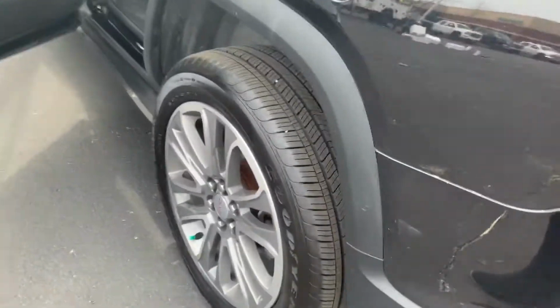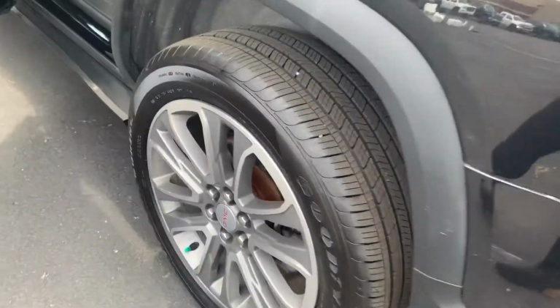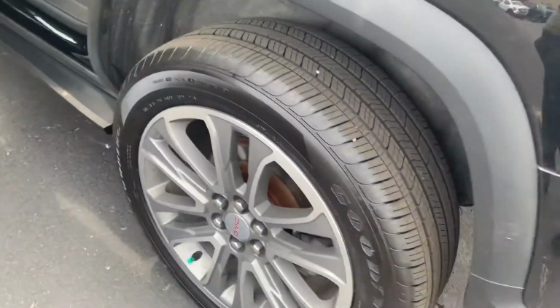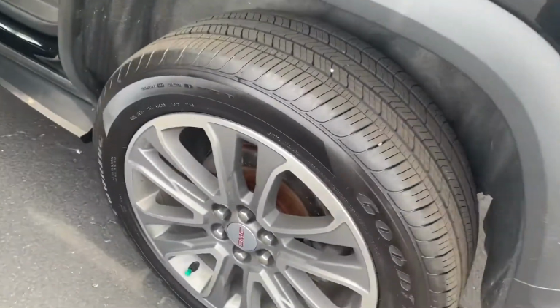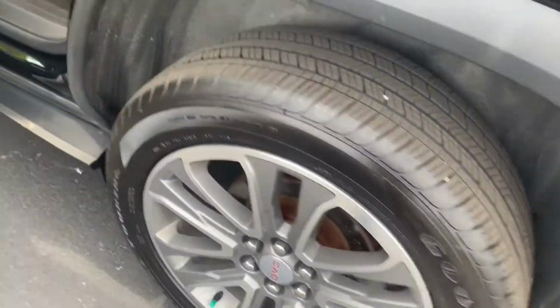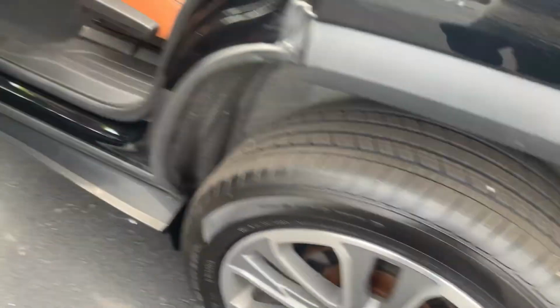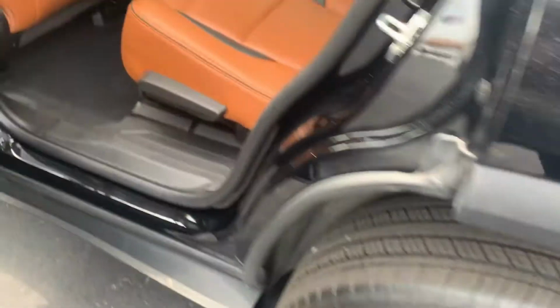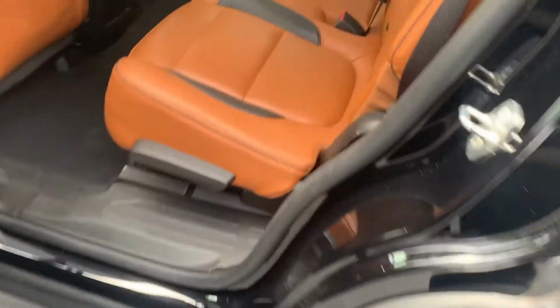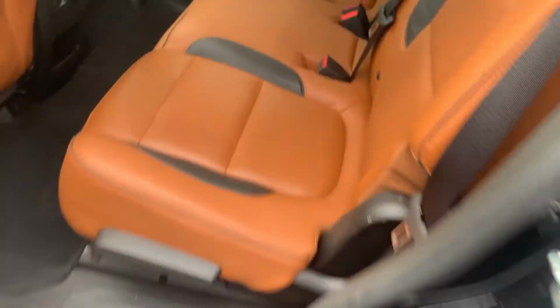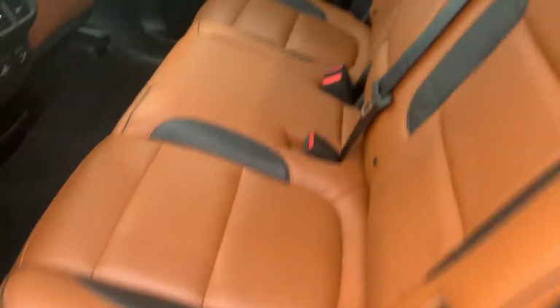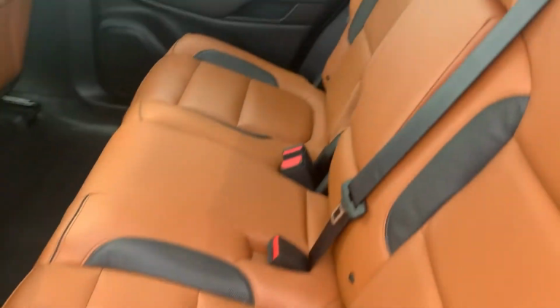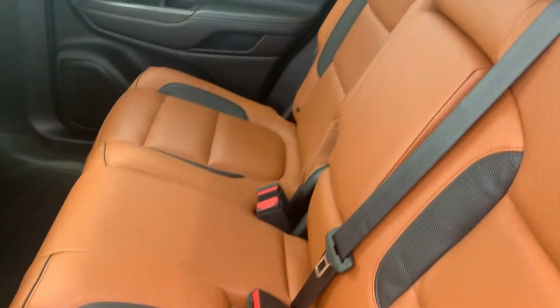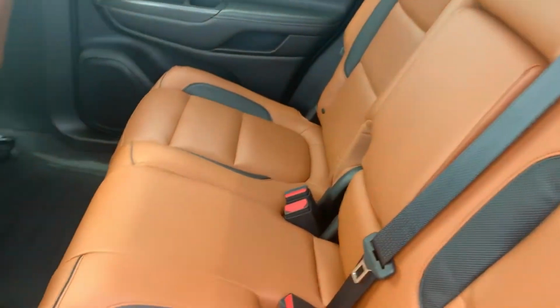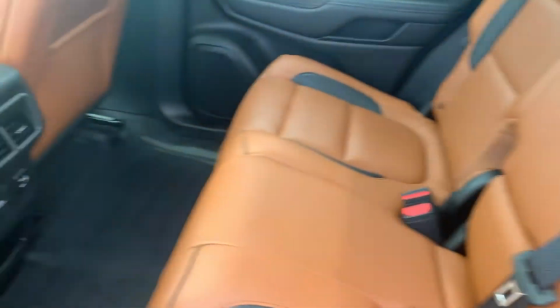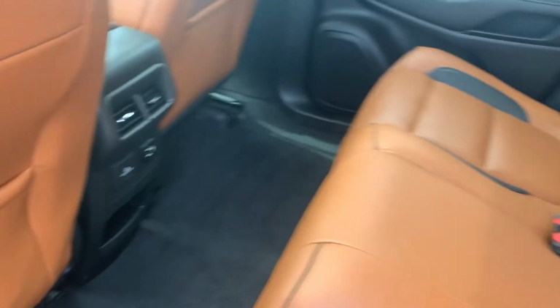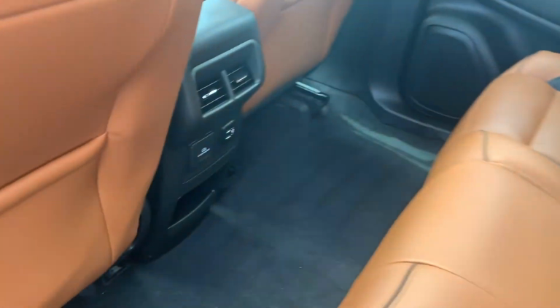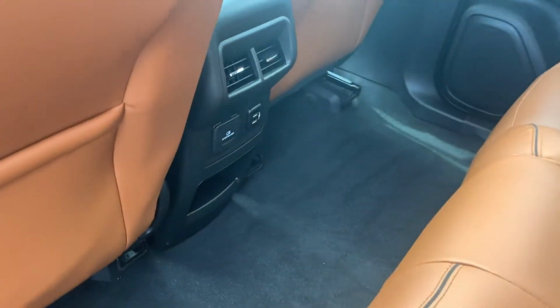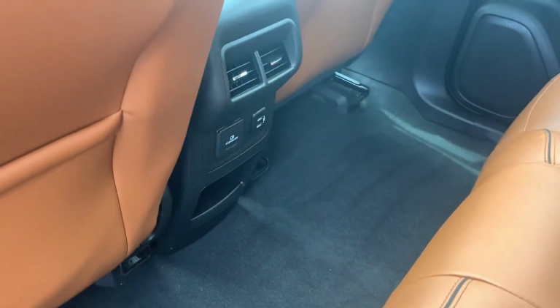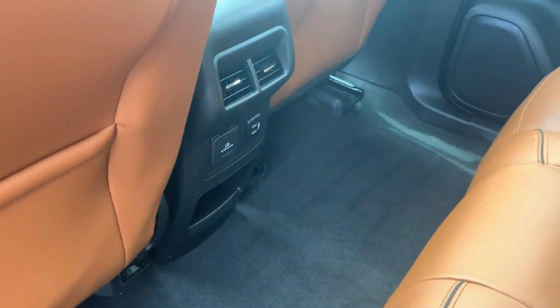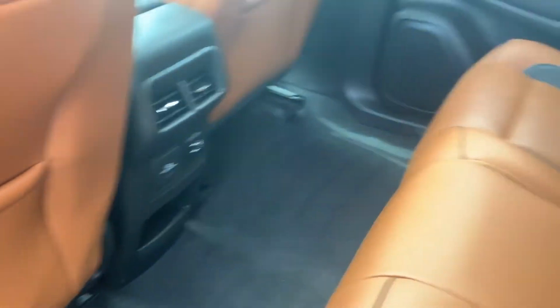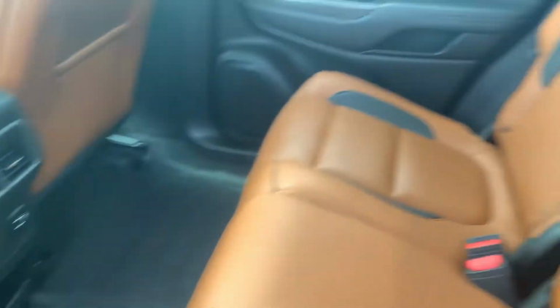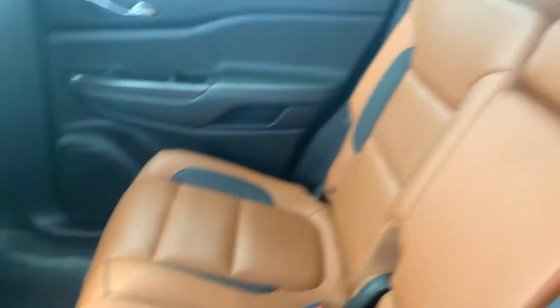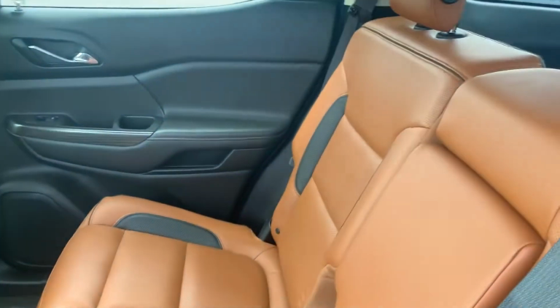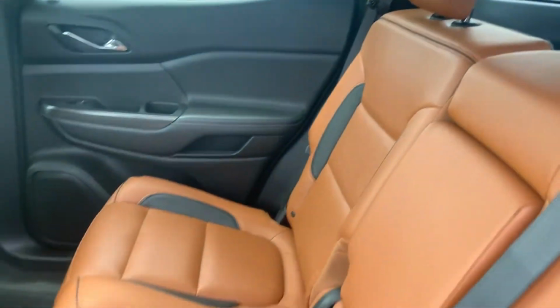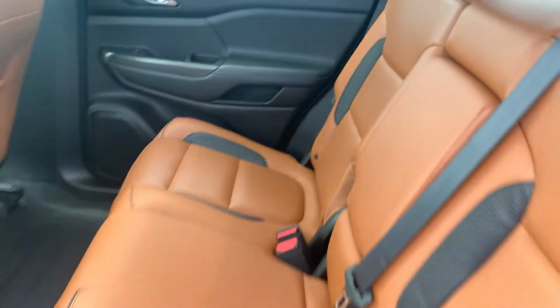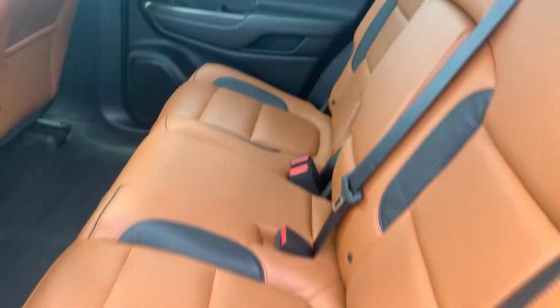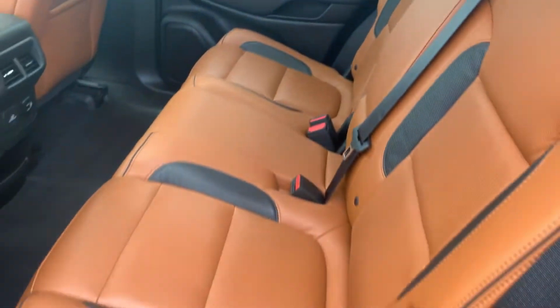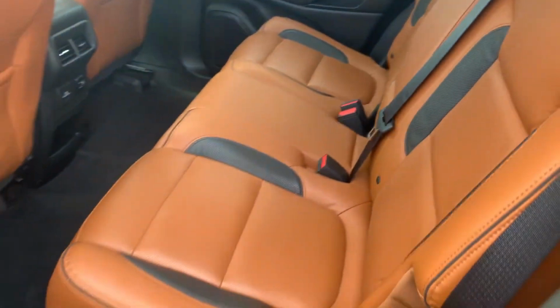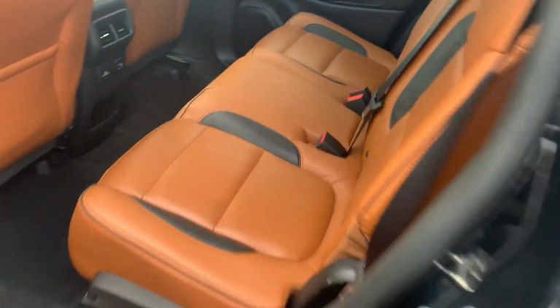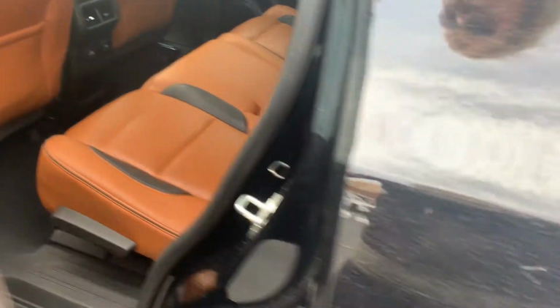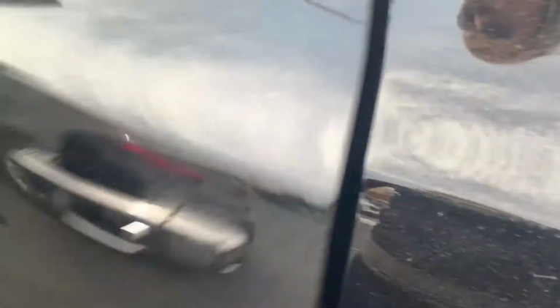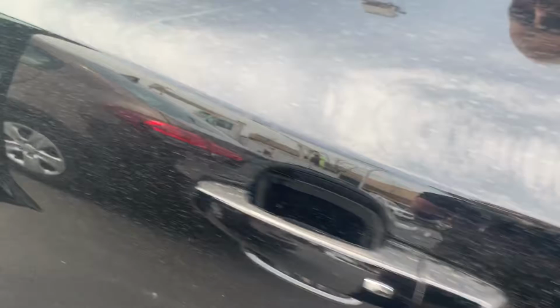Quick shot of the tires. Got the interior here. This is an interesting one — it does not have the third row. It's a third row delete.